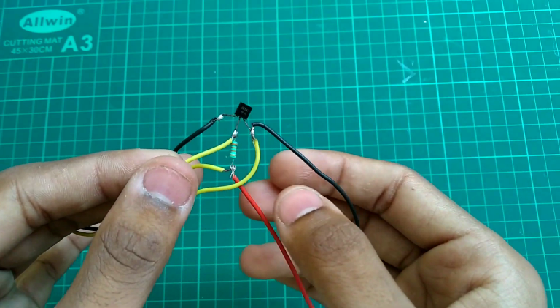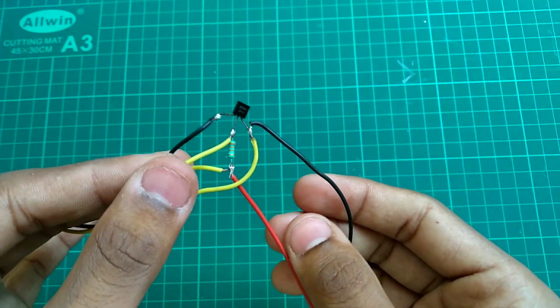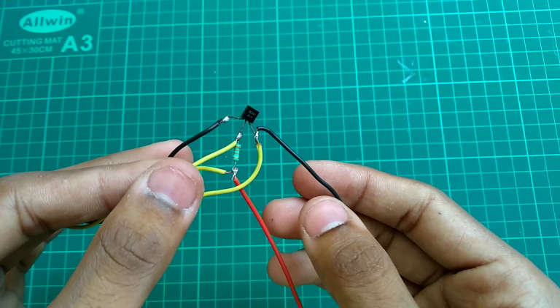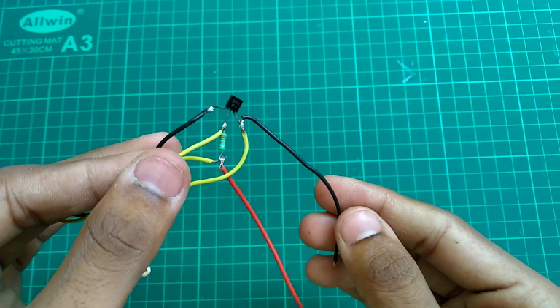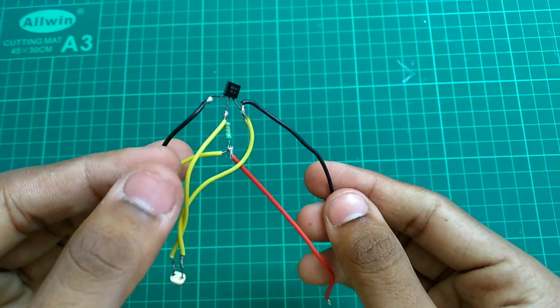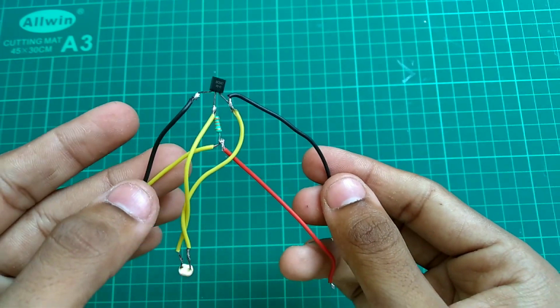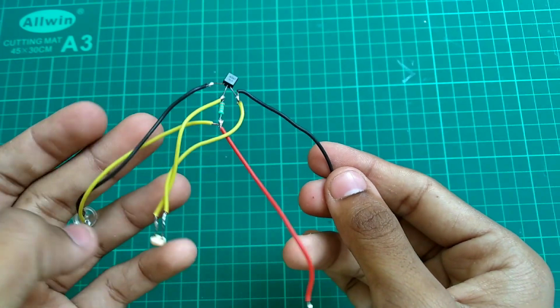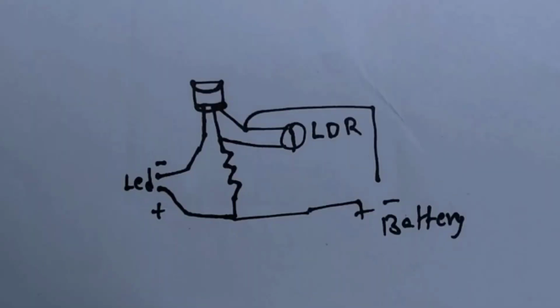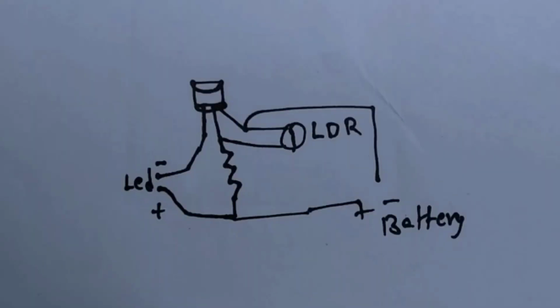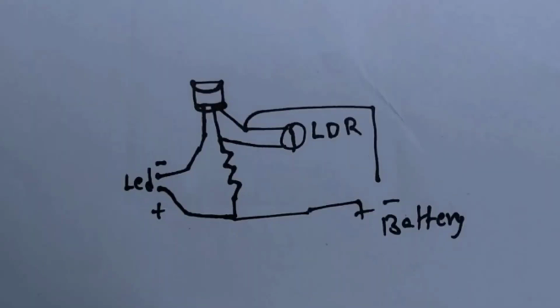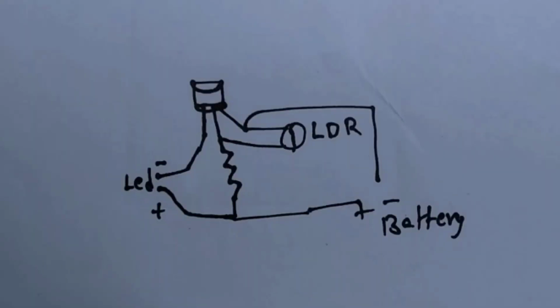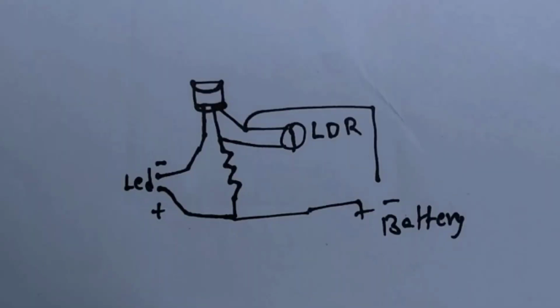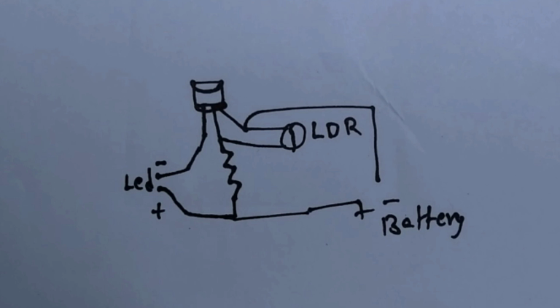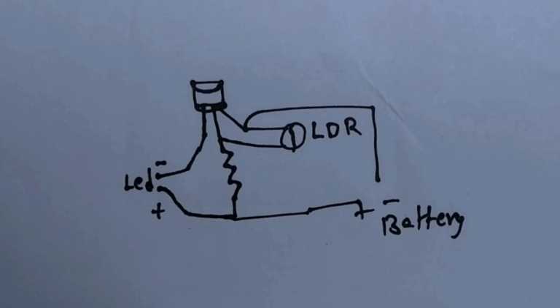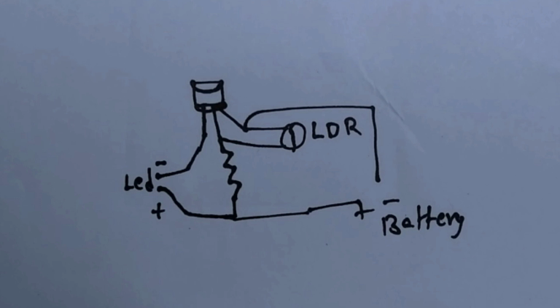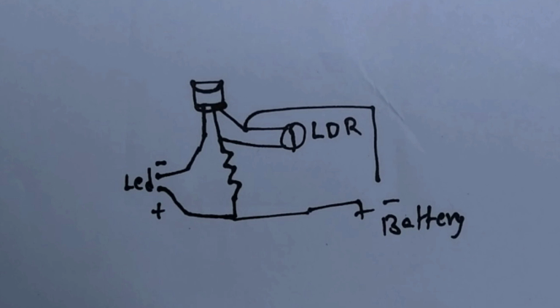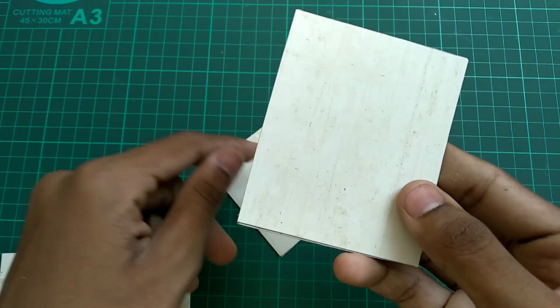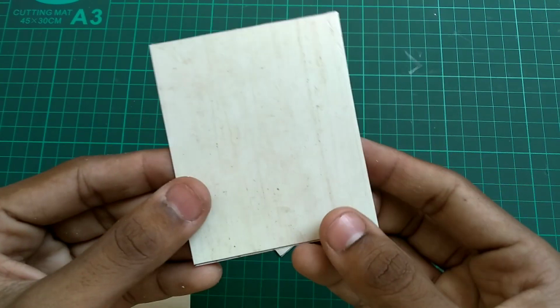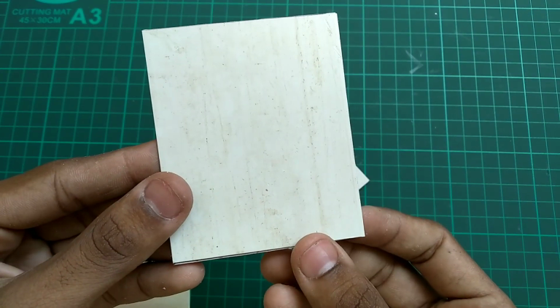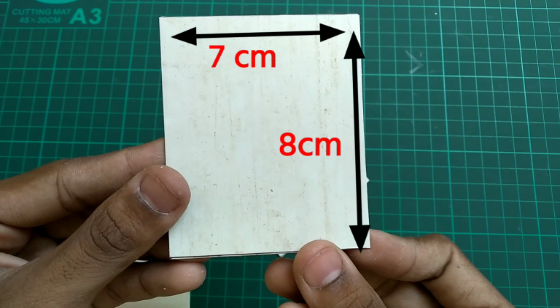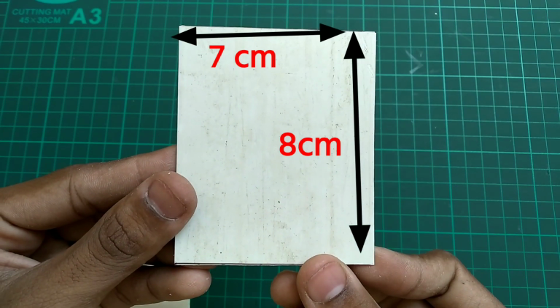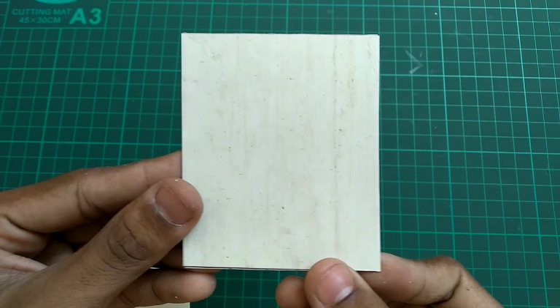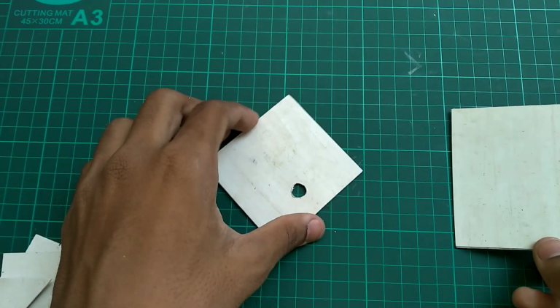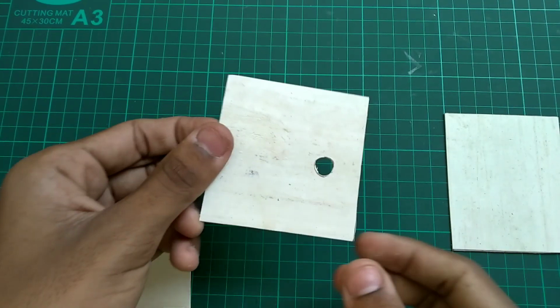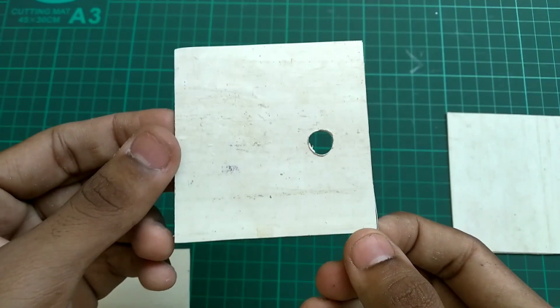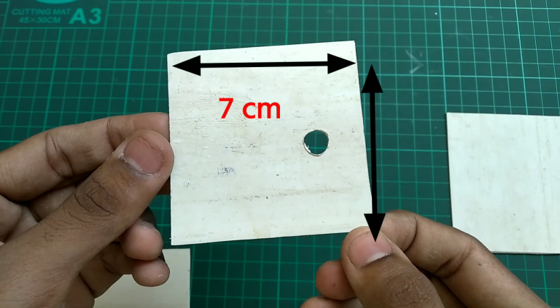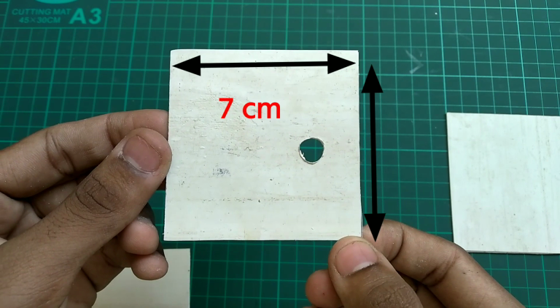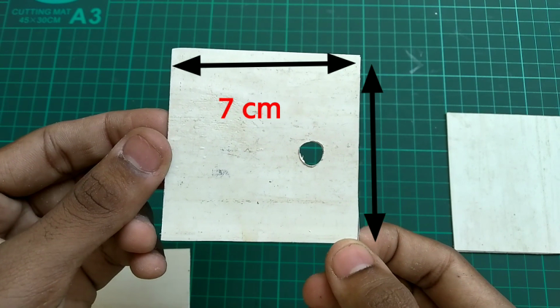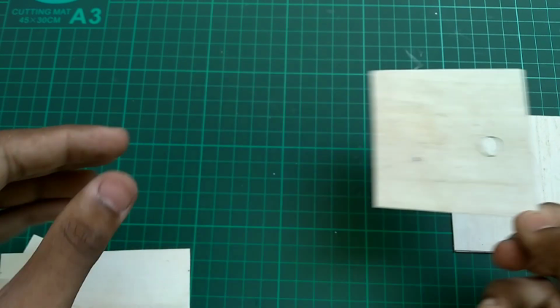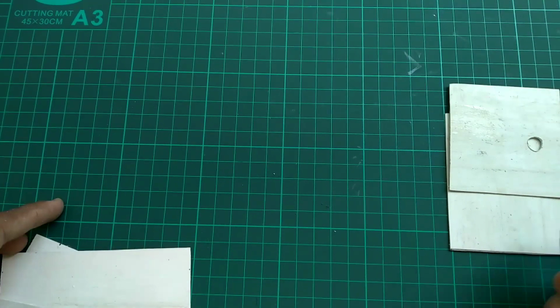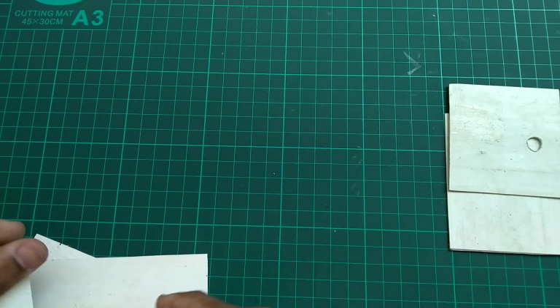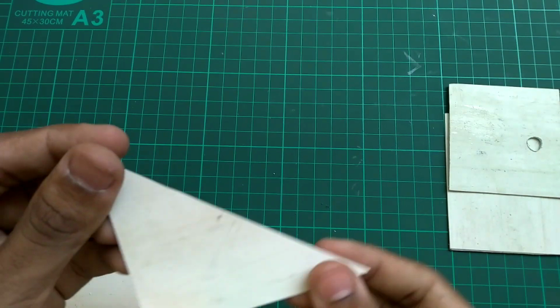There are two wire connections shown in the diagram. We can see the PC sheet dimensions for the casing.